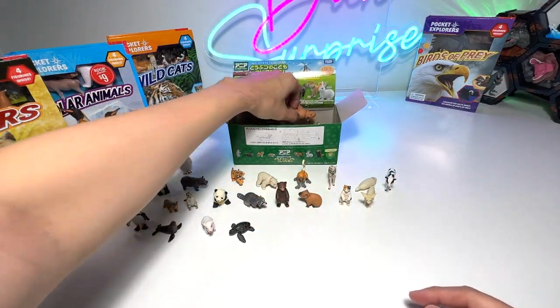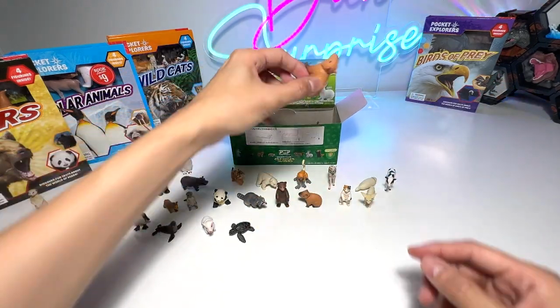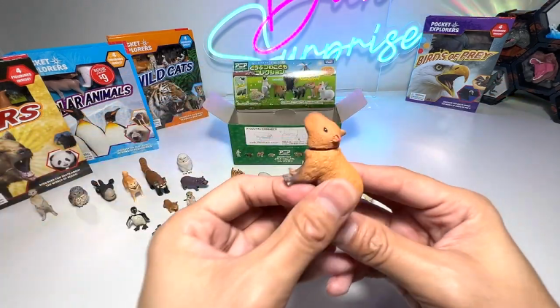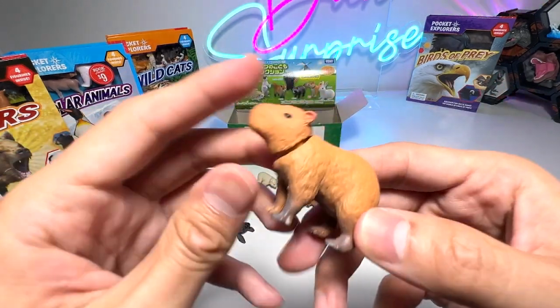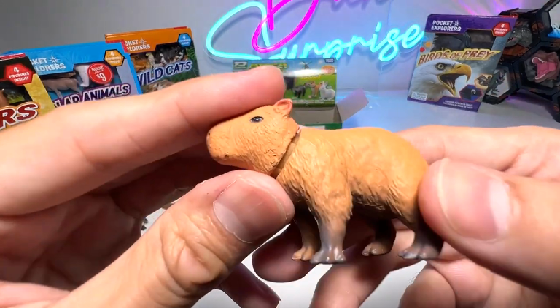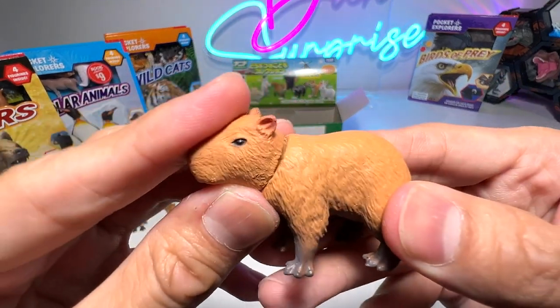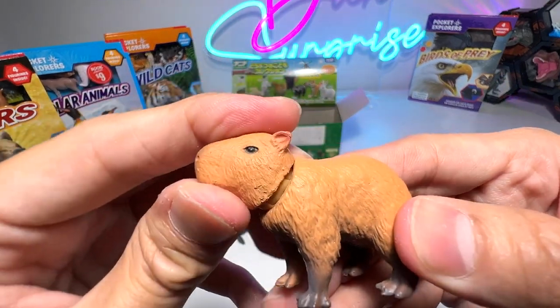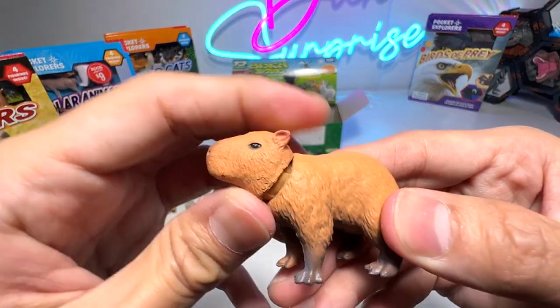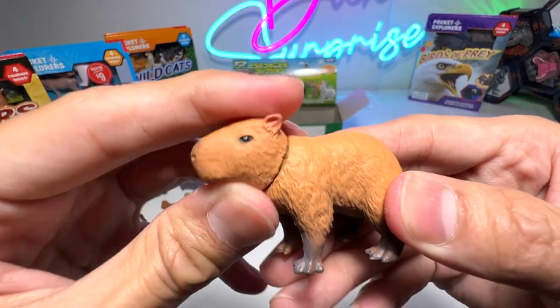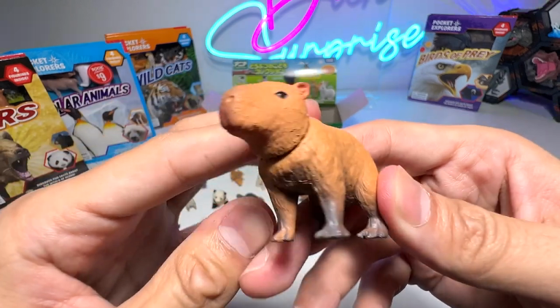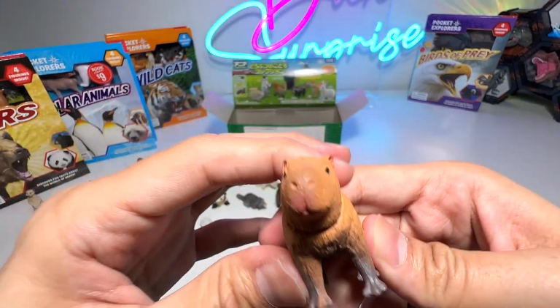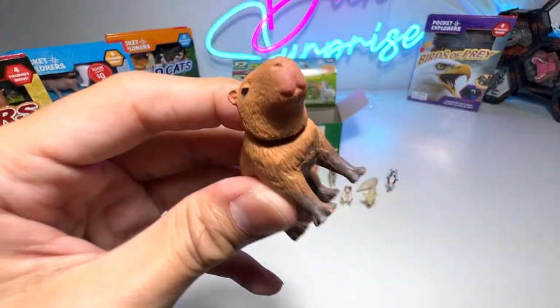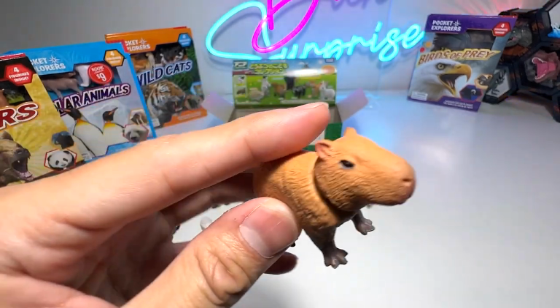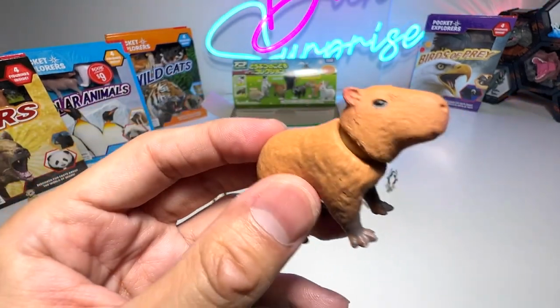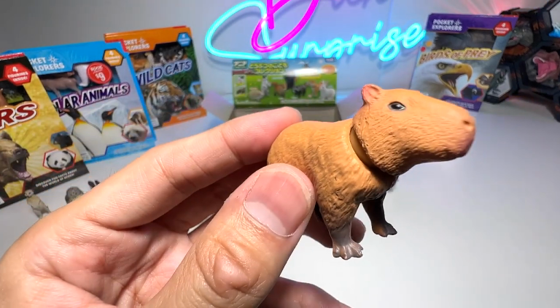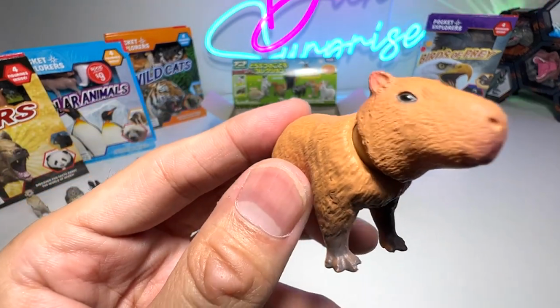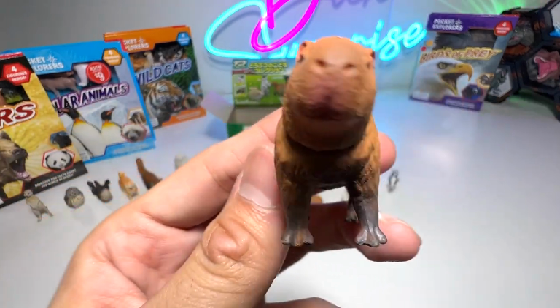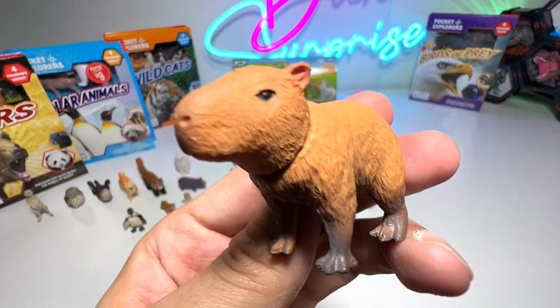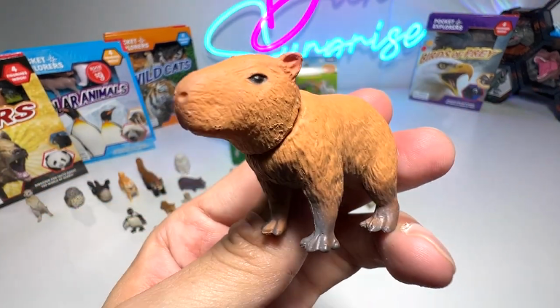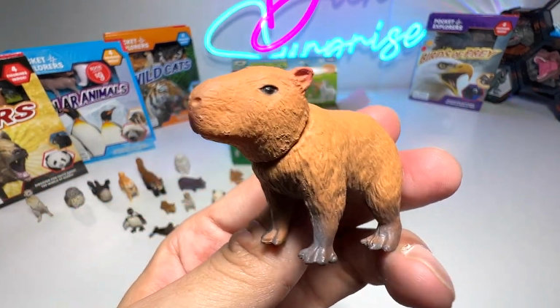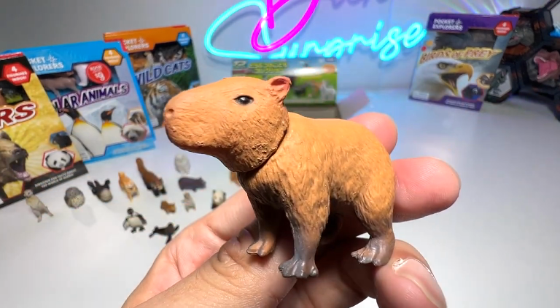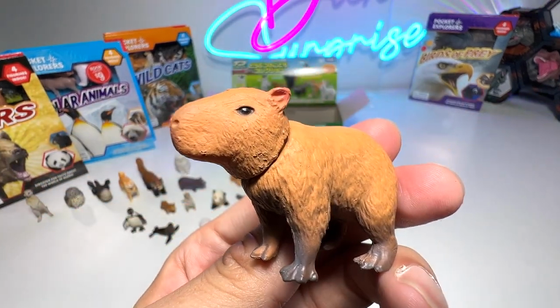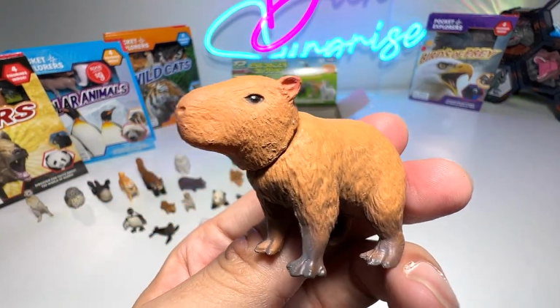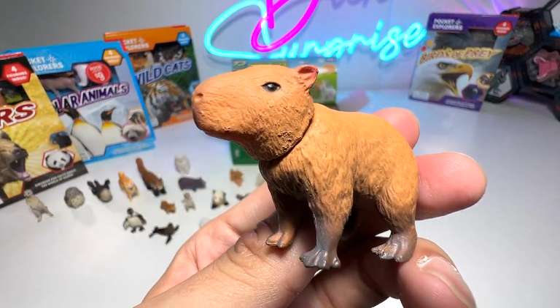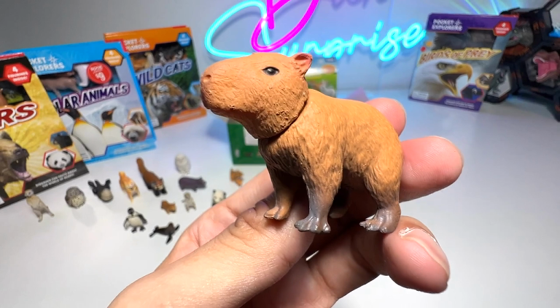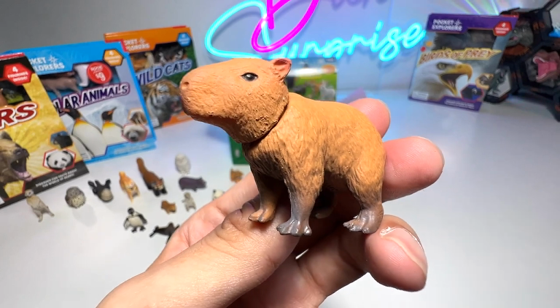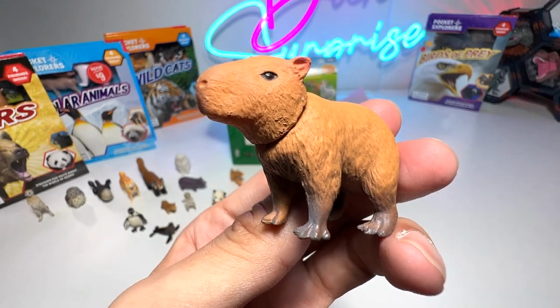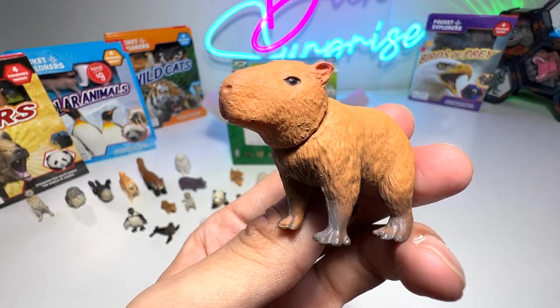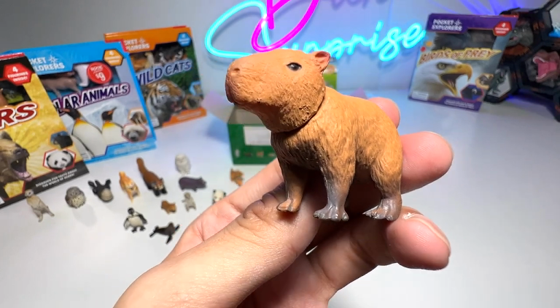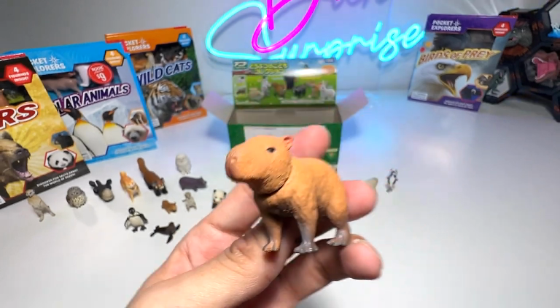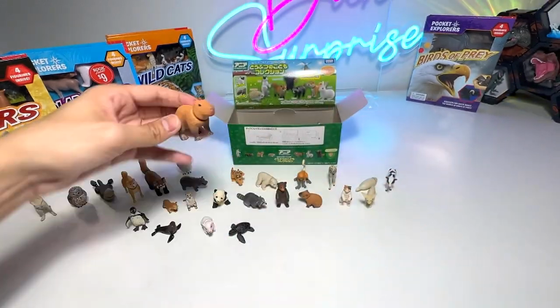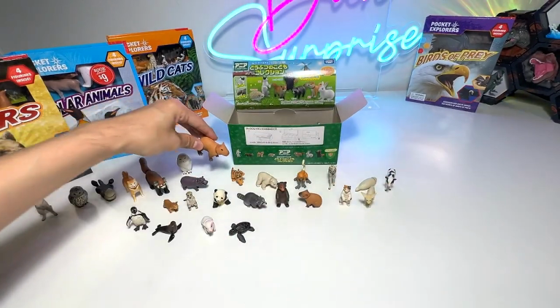And this is the capybara. Capybaras are actually known to be very sociable animals — they can get along very well with a lot of other animals.